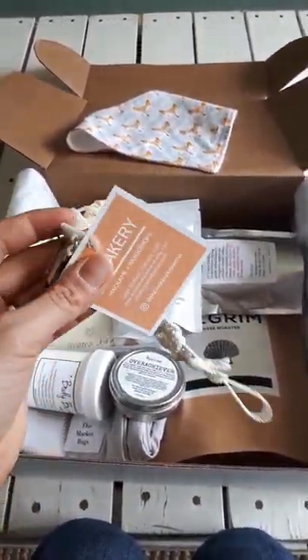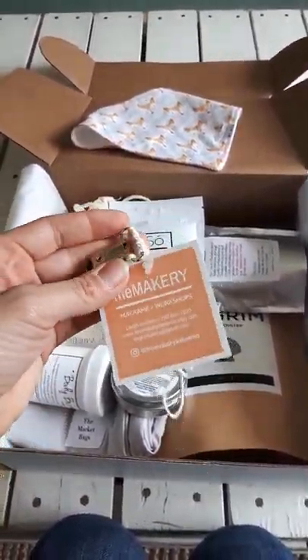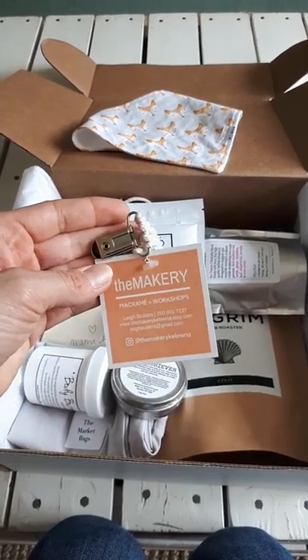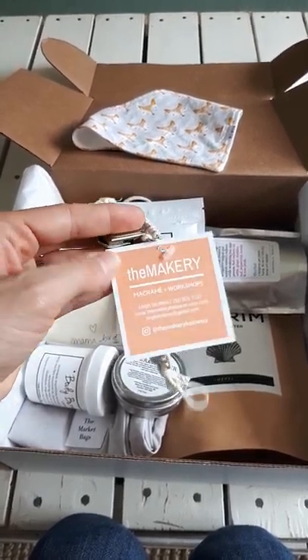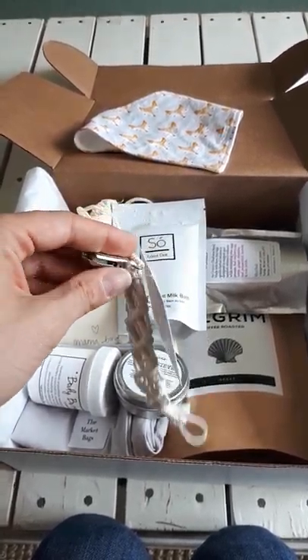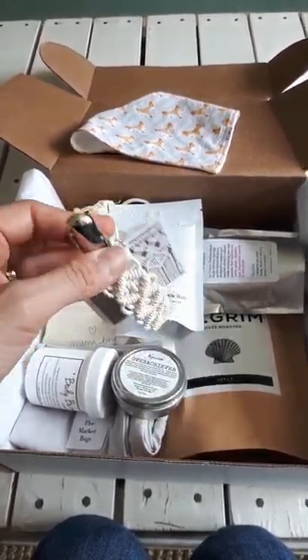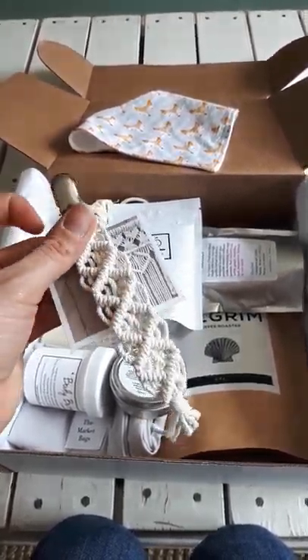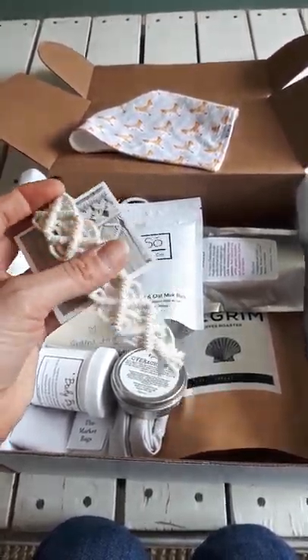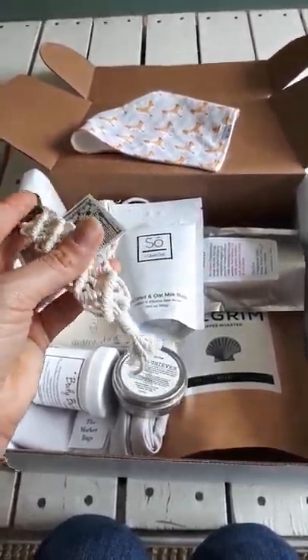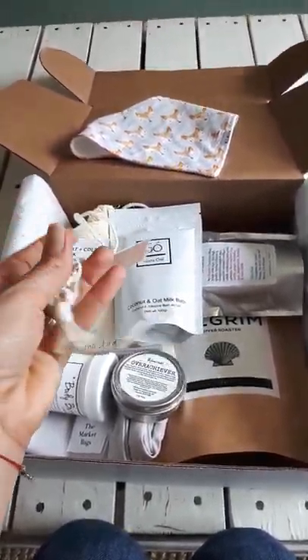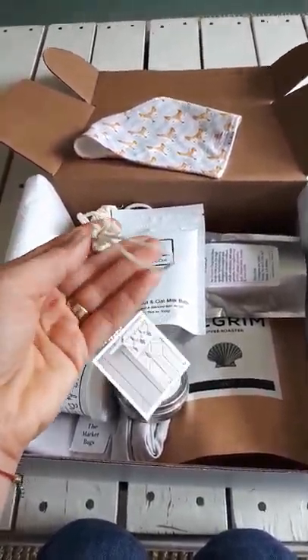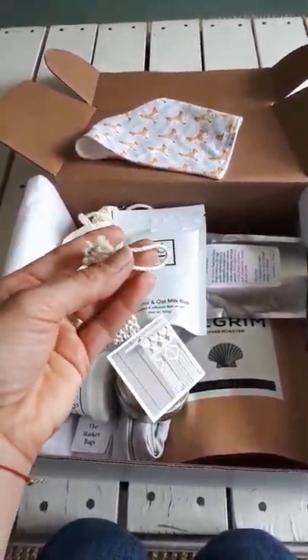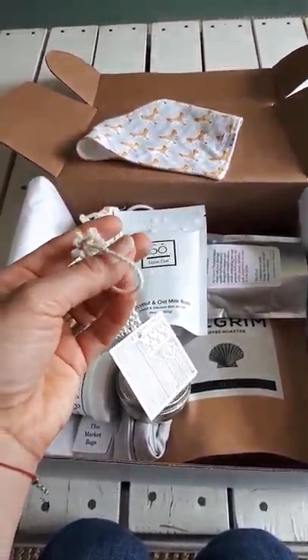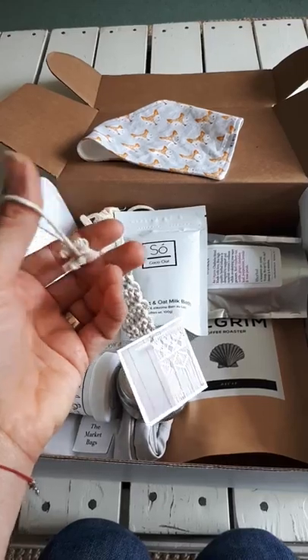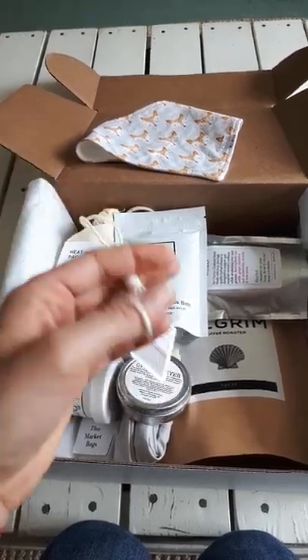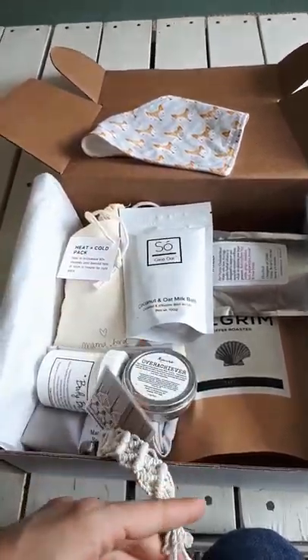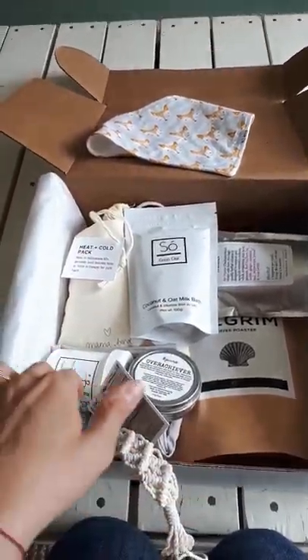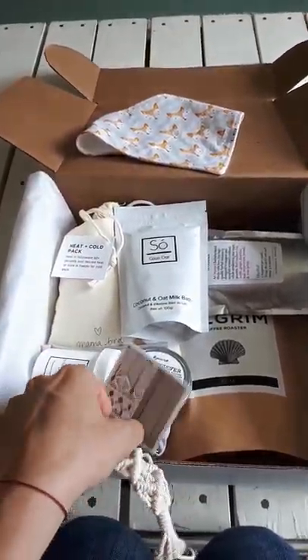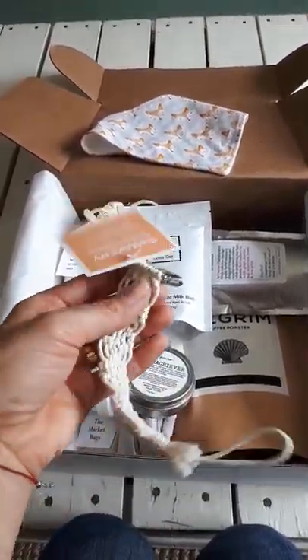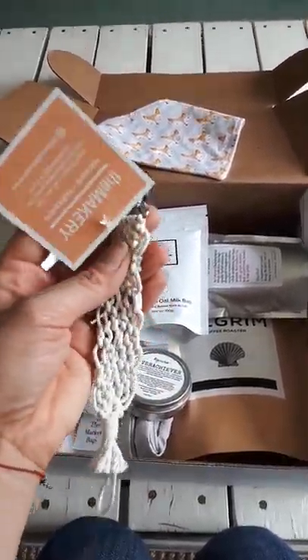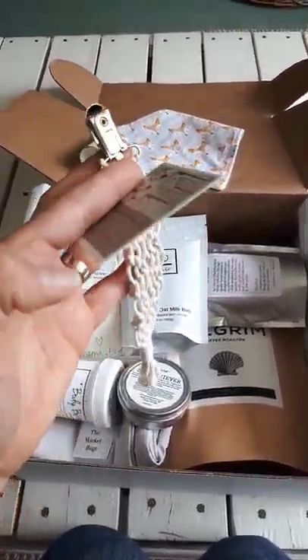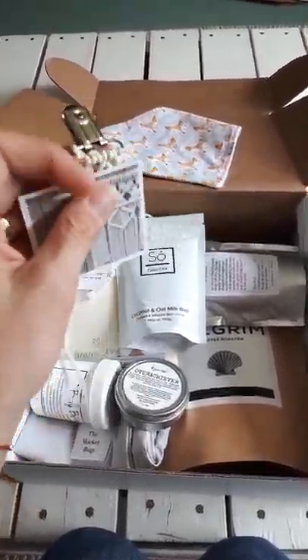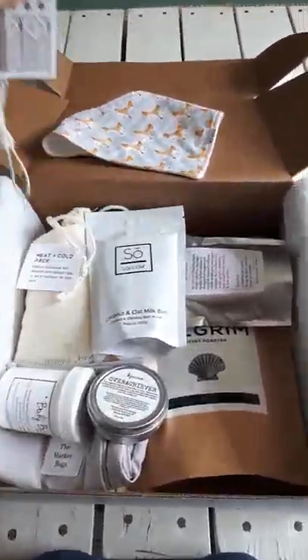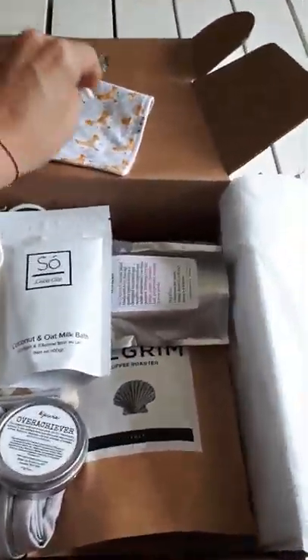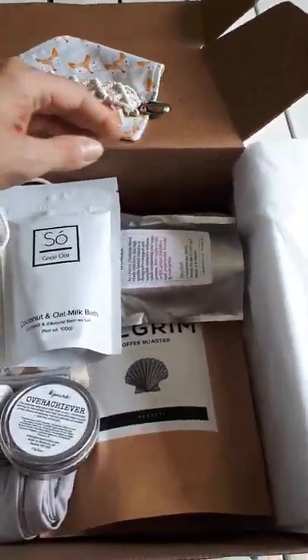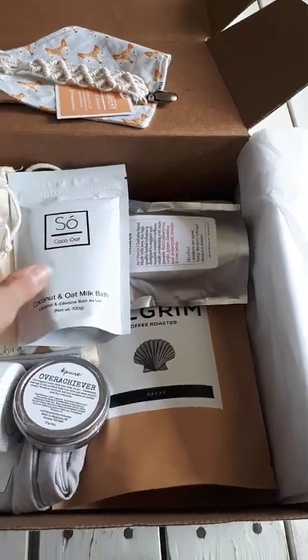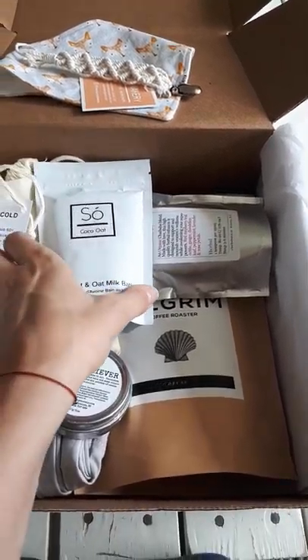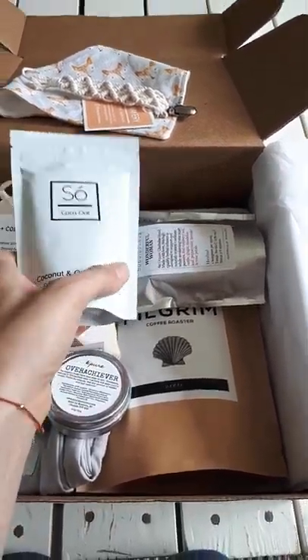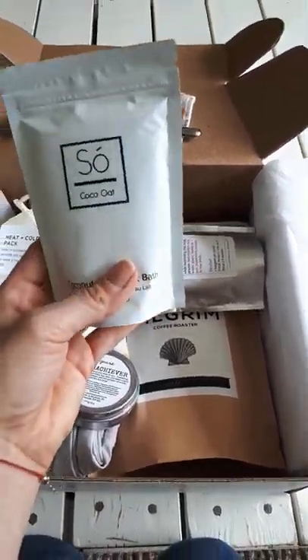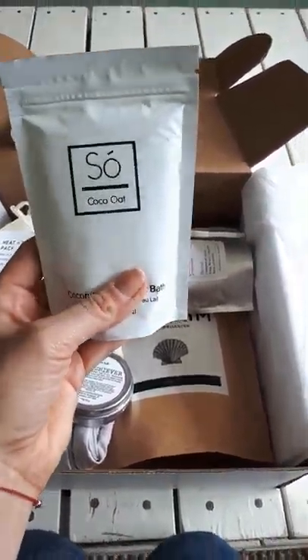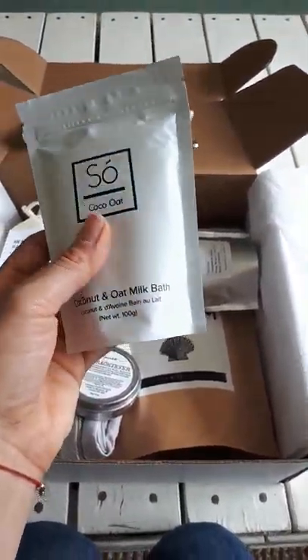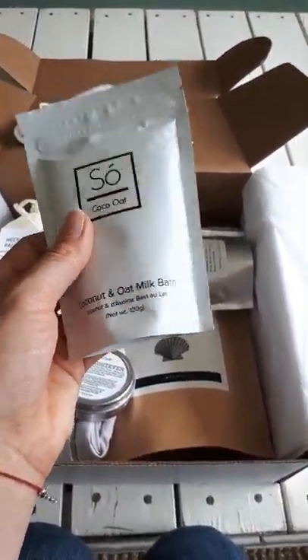I have these soother clips made in Kelowna from The Makery, who also makes a lot of other neat things. These are great — you can just attach the soother here so it's clipped on and never lost, if you use a soother.